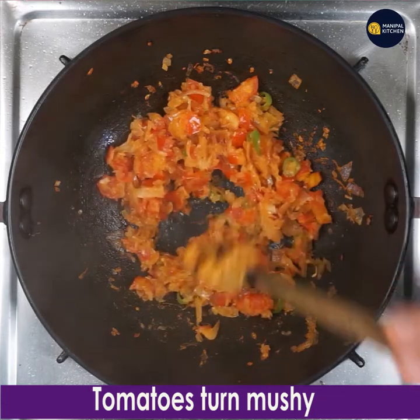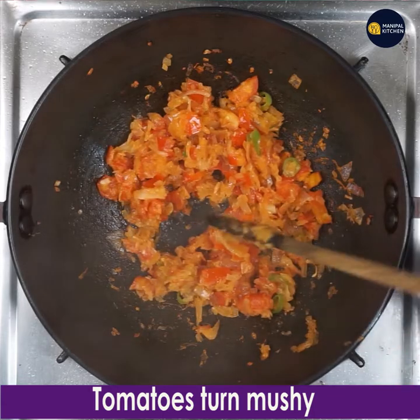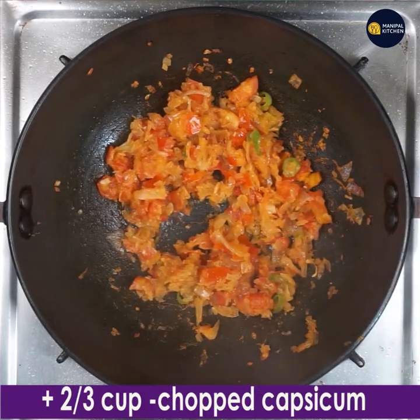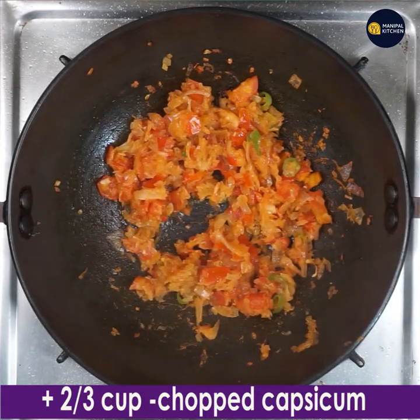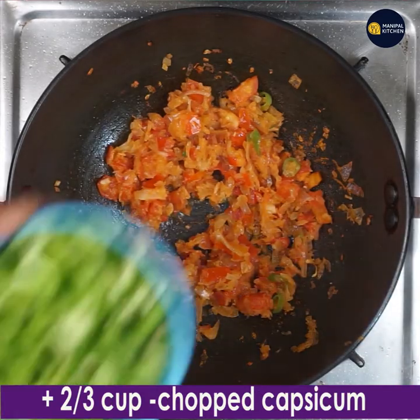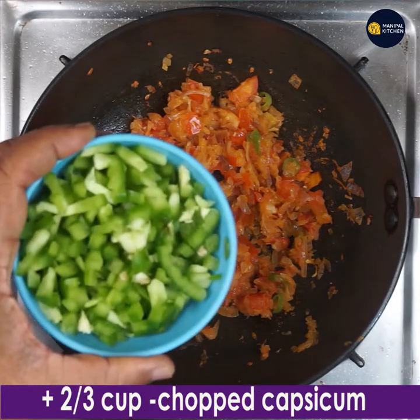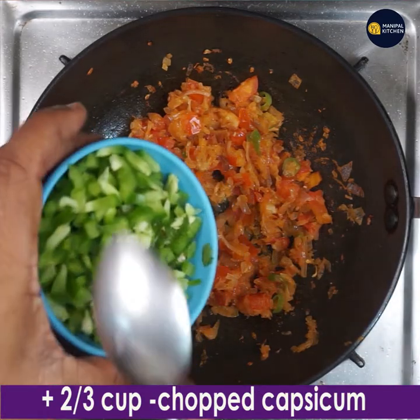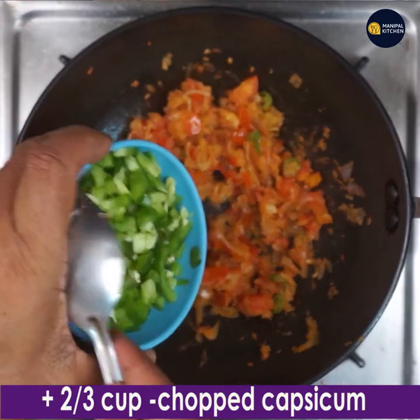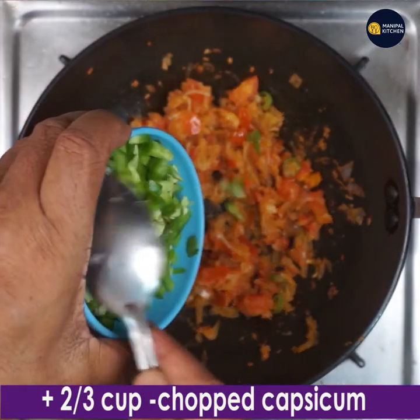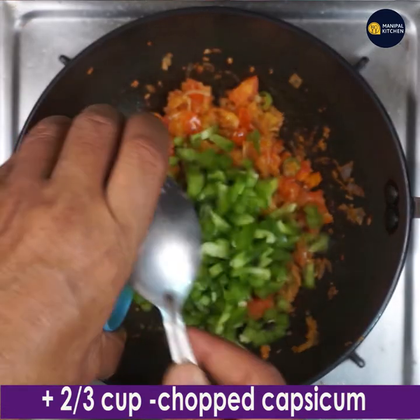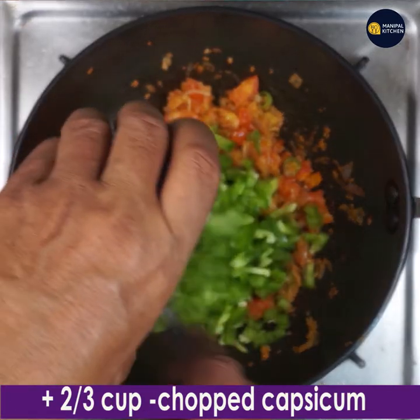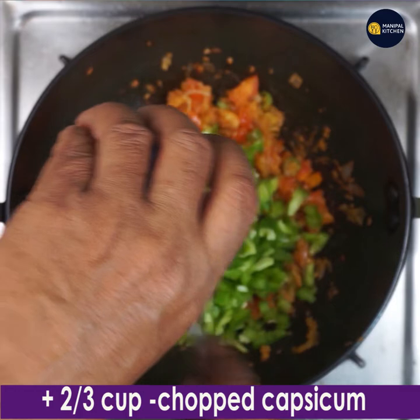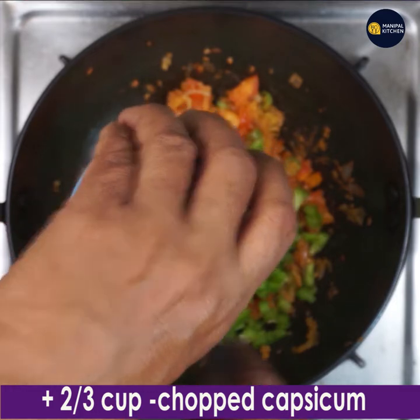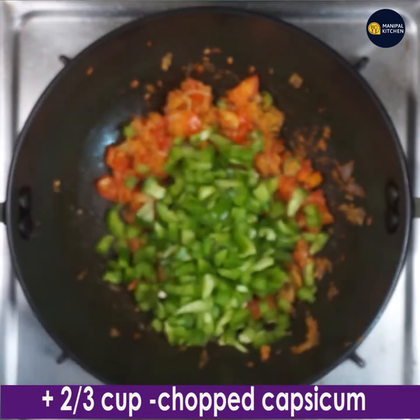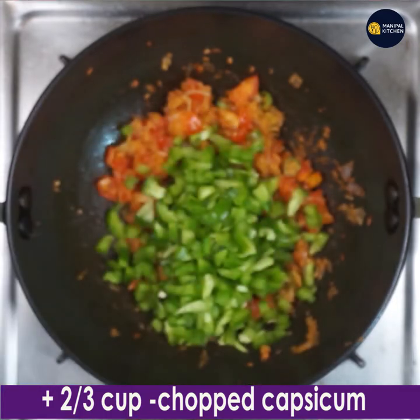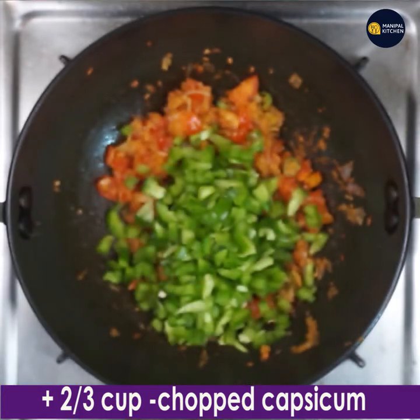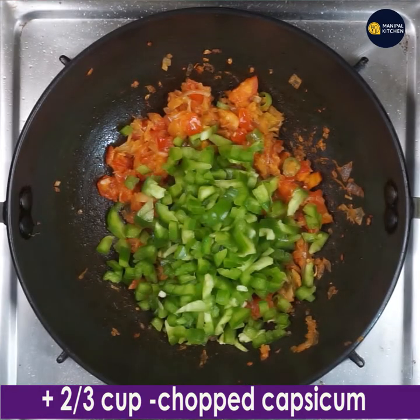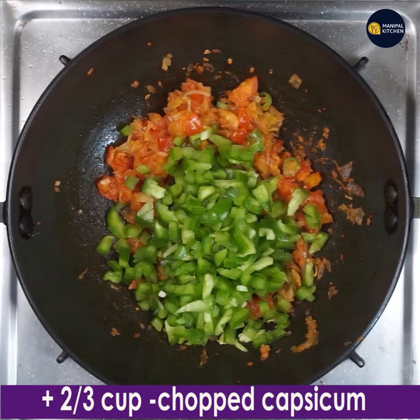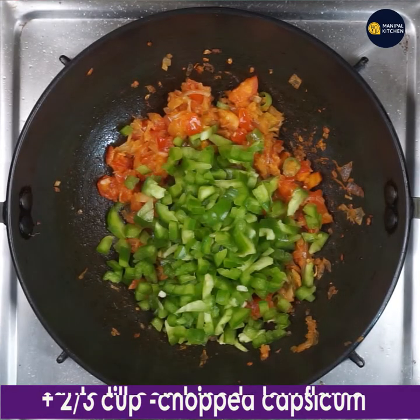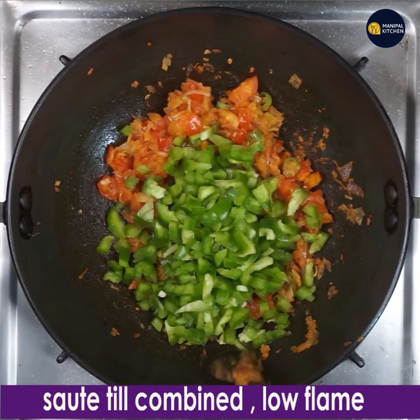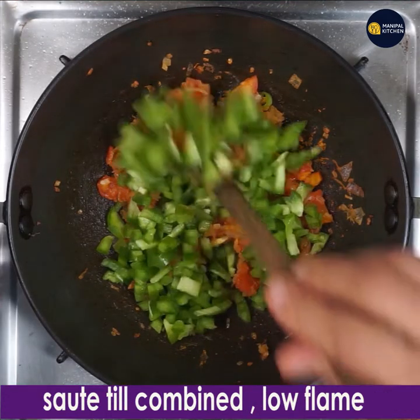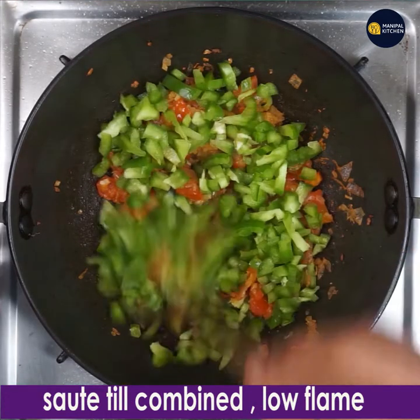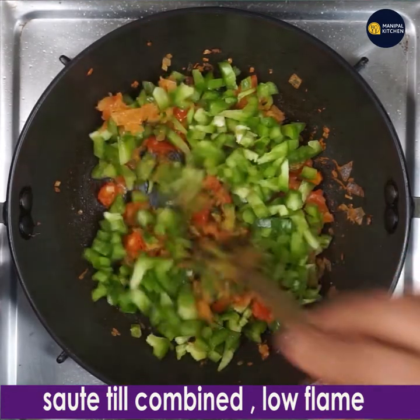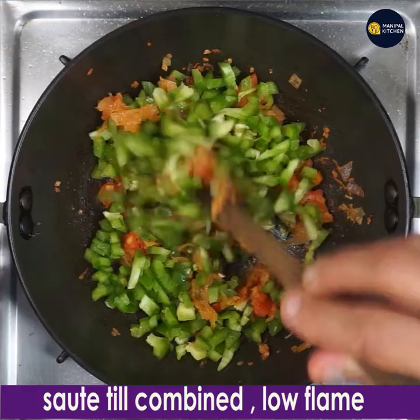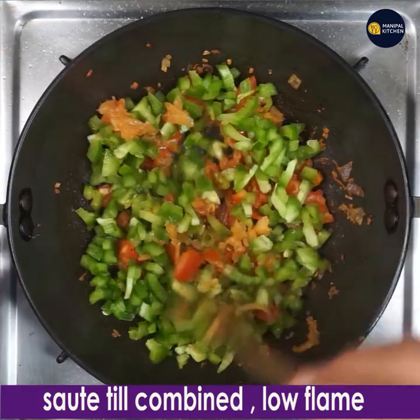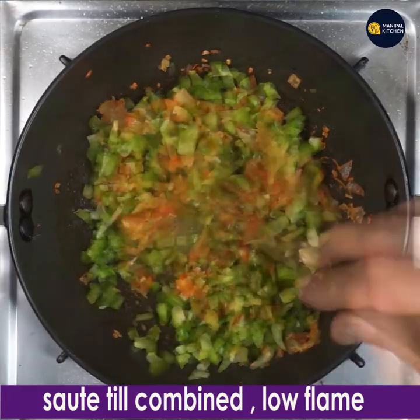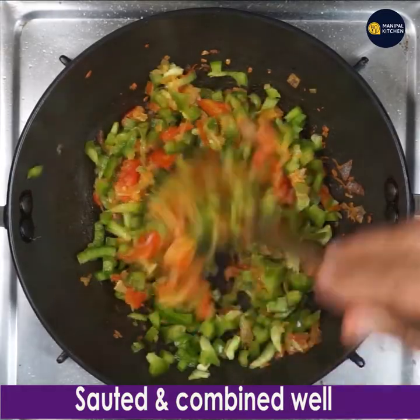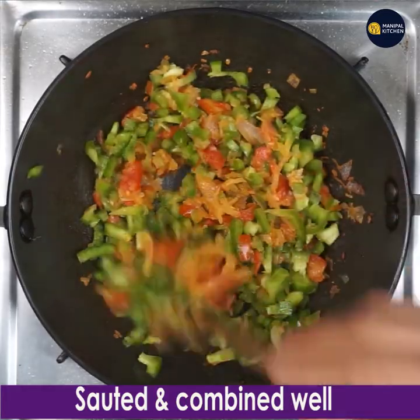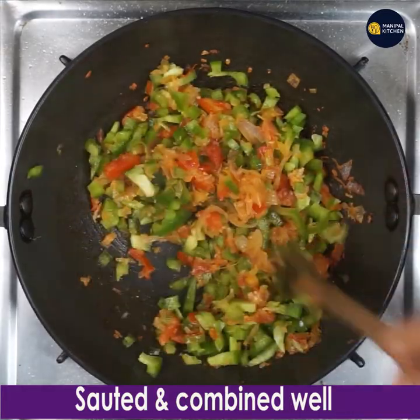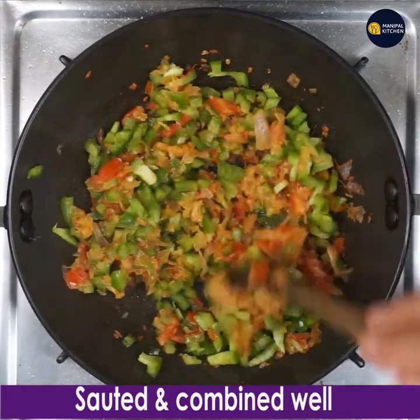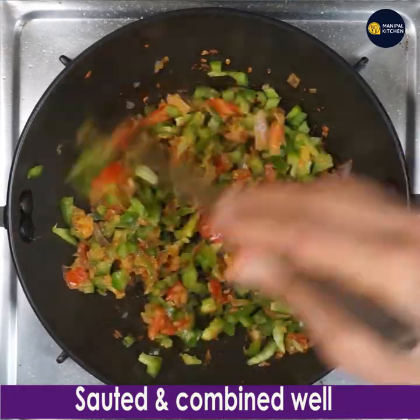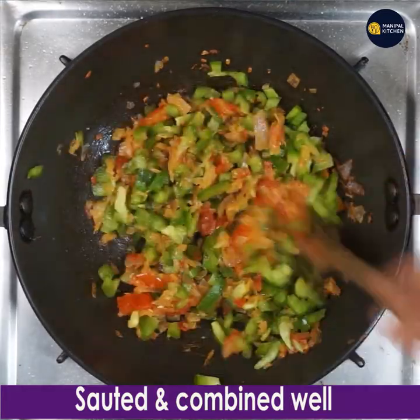Add 2/3 cup chopped capsicum and keep stirring on low flame till it is combined and turns a little softer.